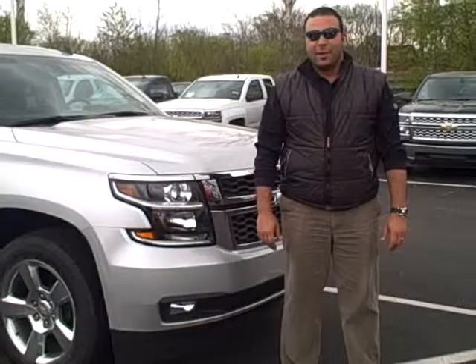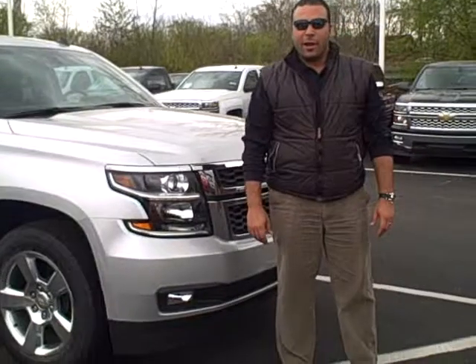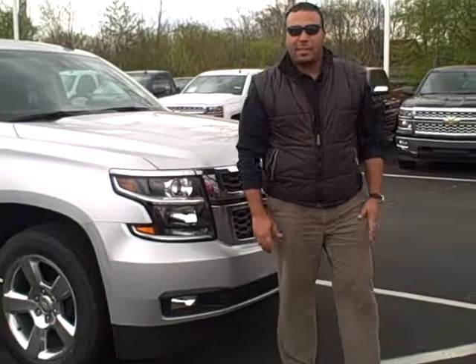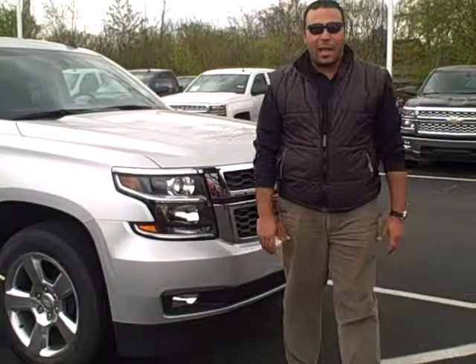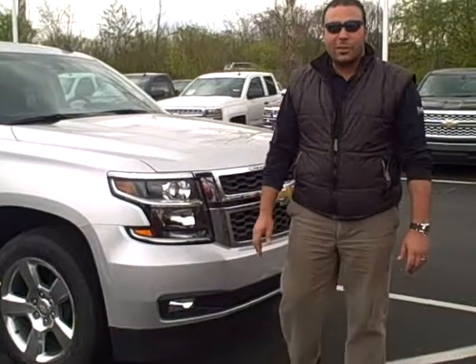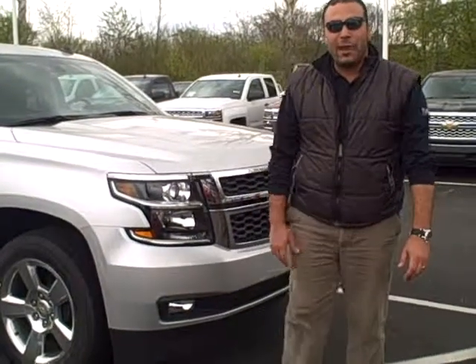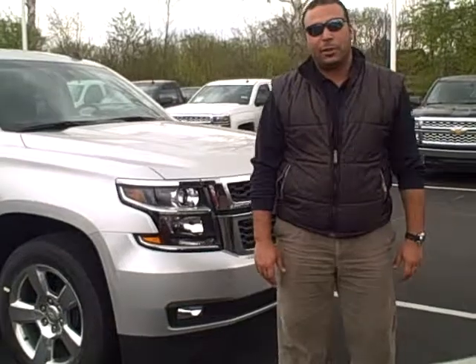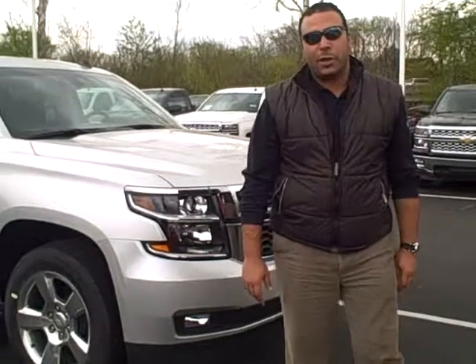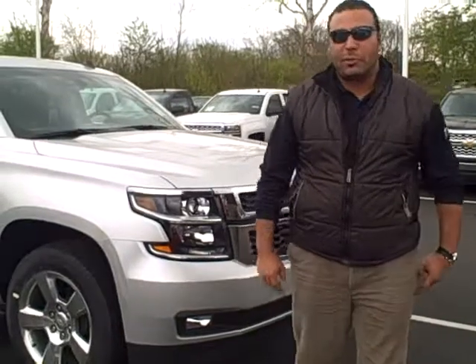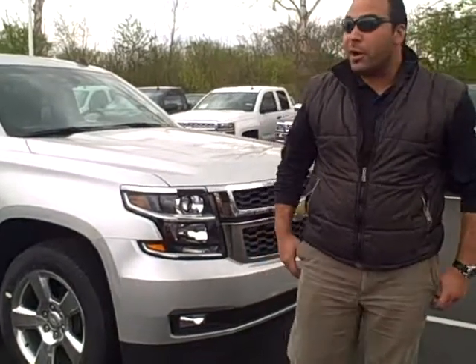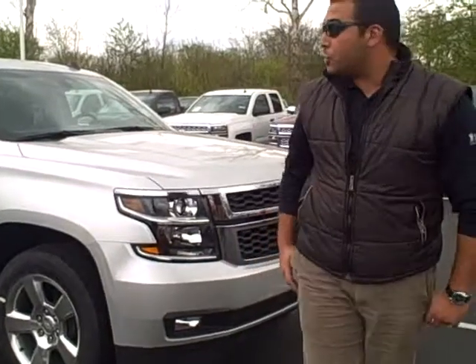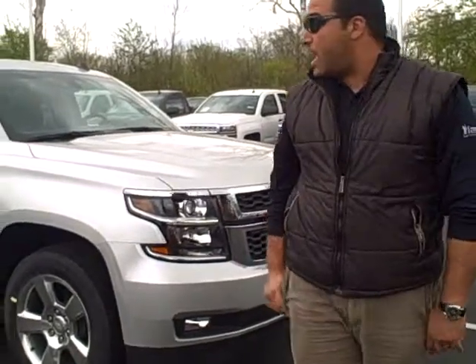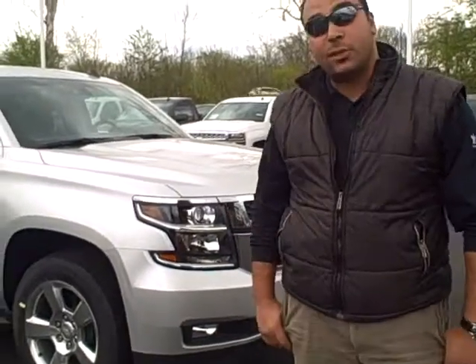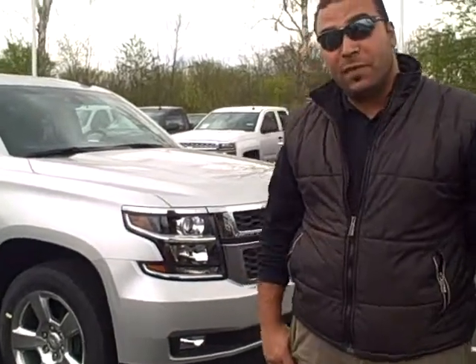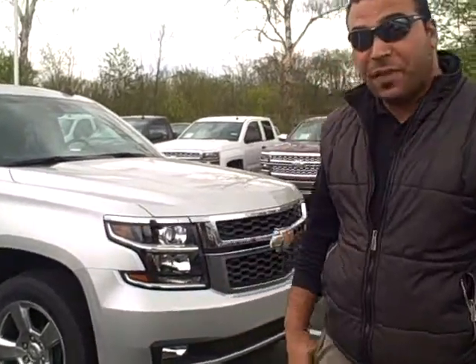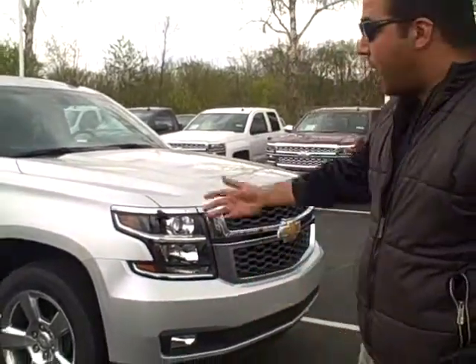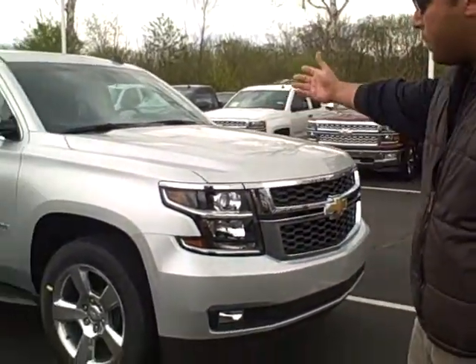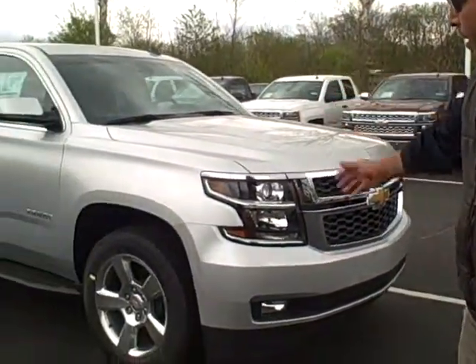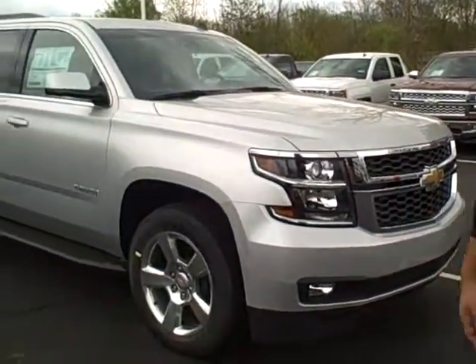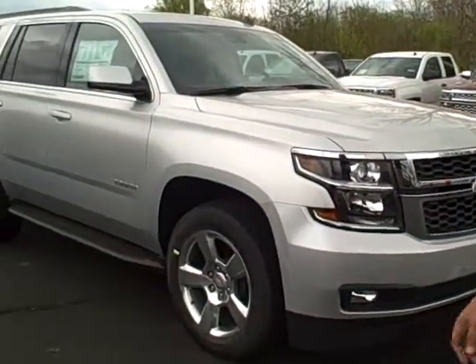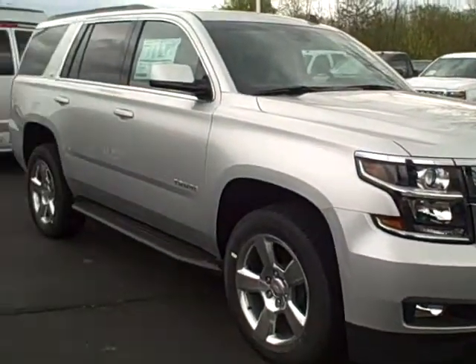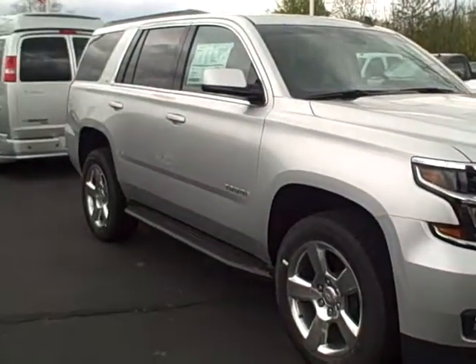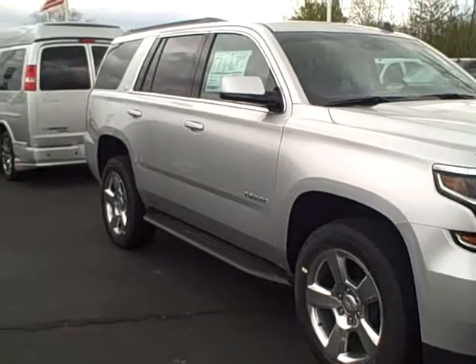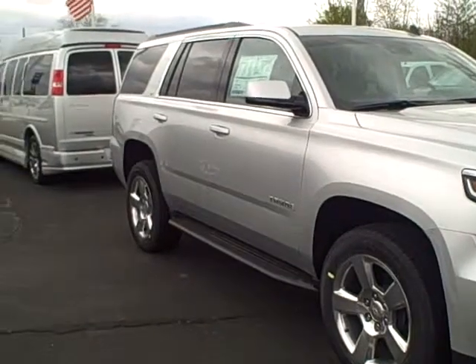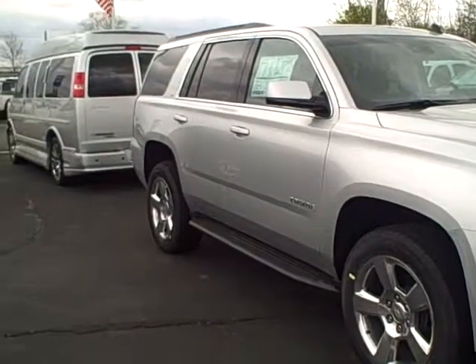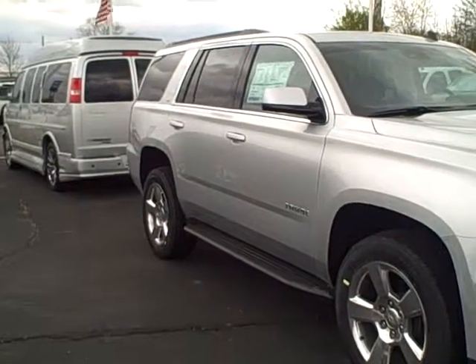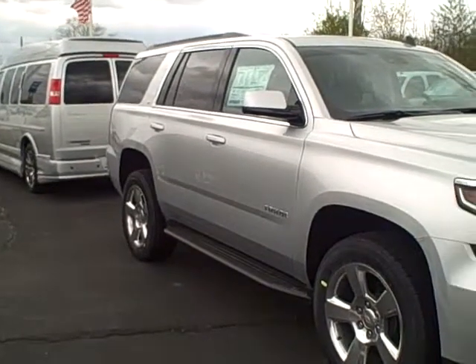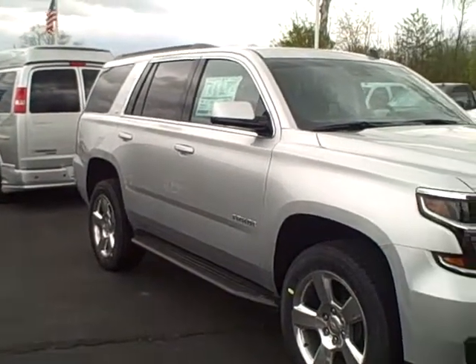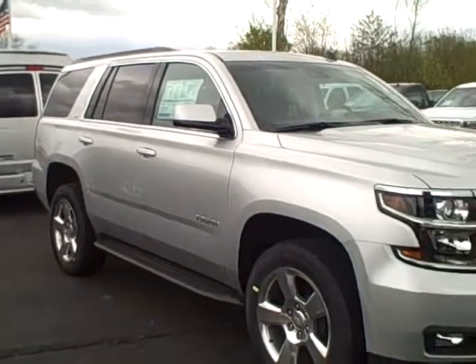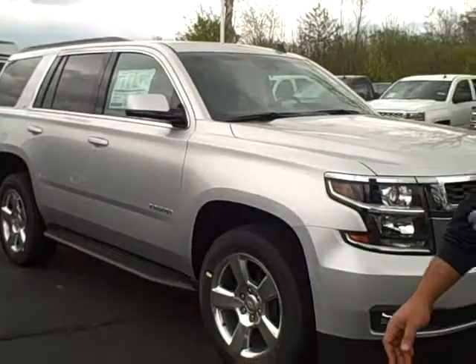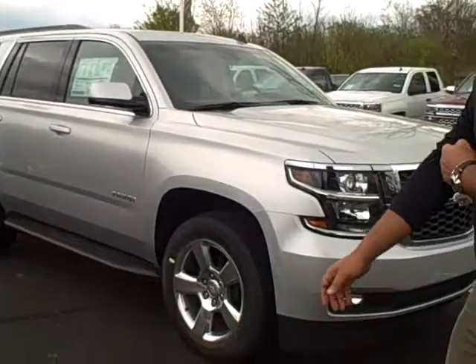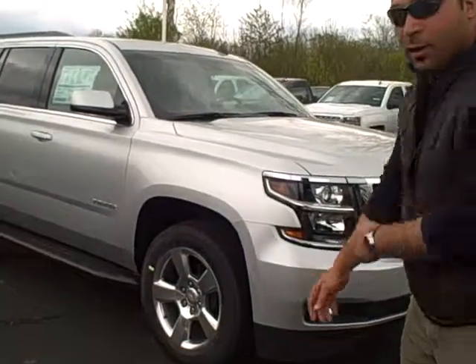Good morning guys, this is Ahmed Youssef. I would like to show you something really nice today. It's the 2015 Tahoe. It's a great family vehicle. Everything has been renovated, and I would love to show you this vehicle.